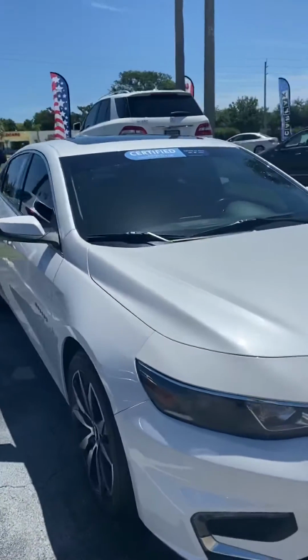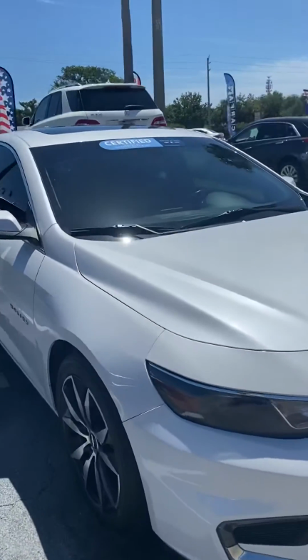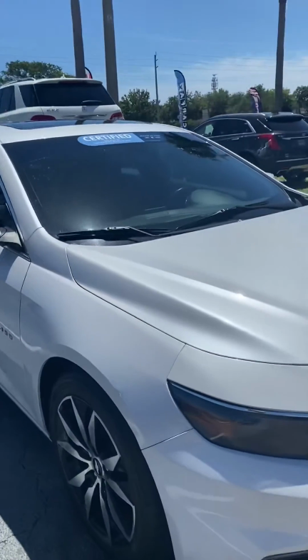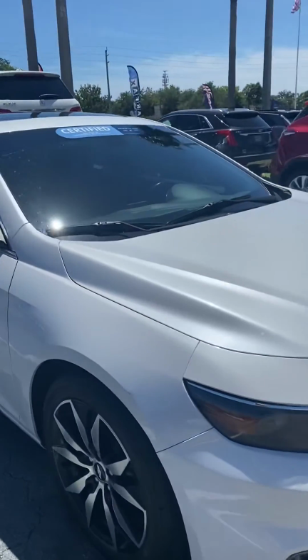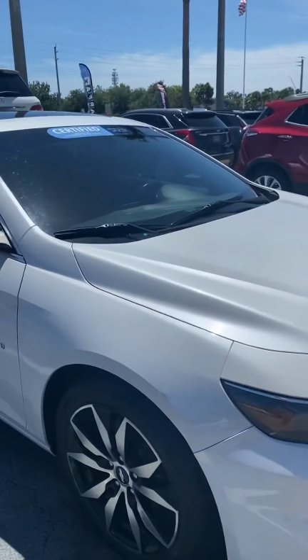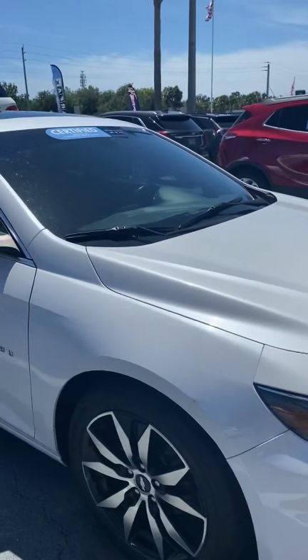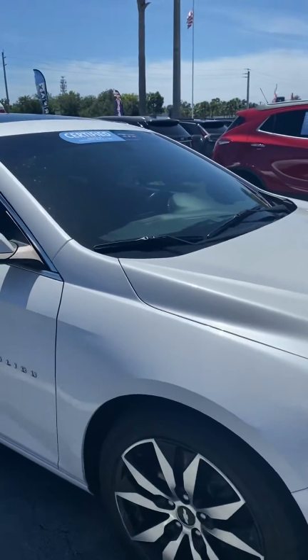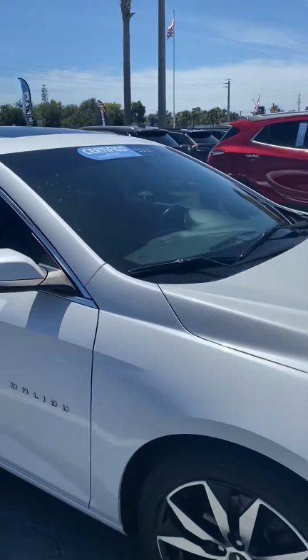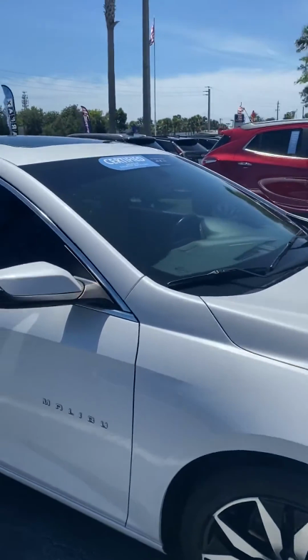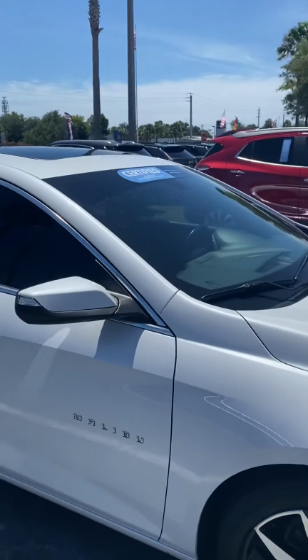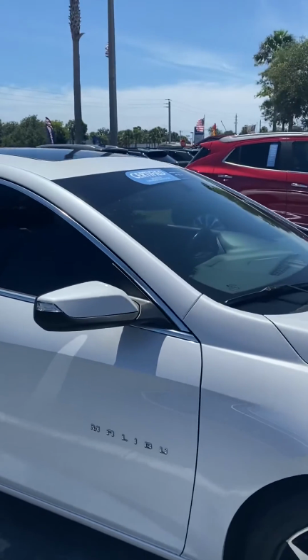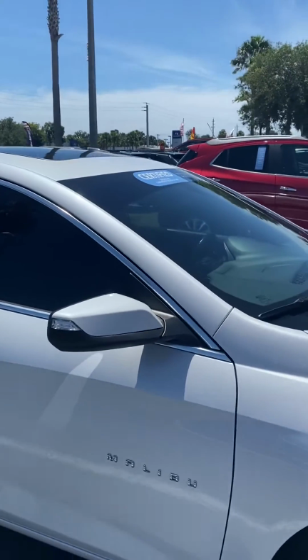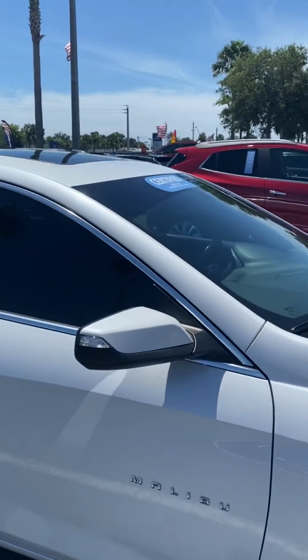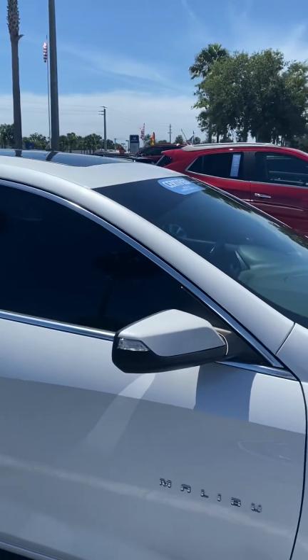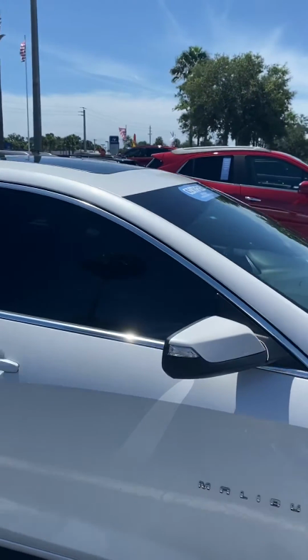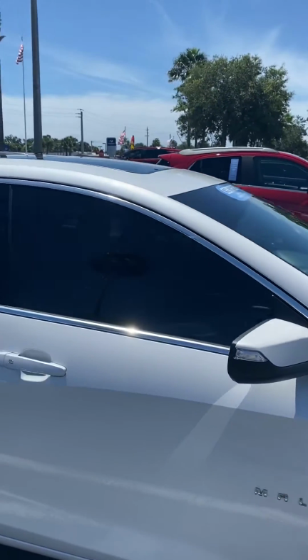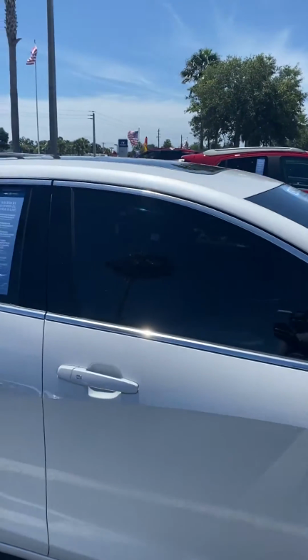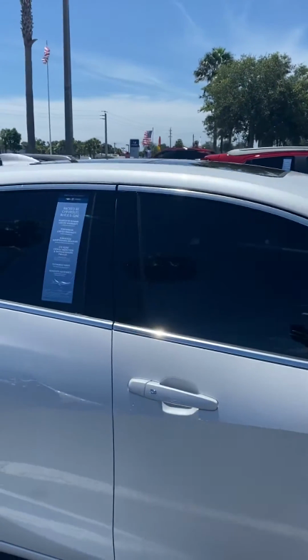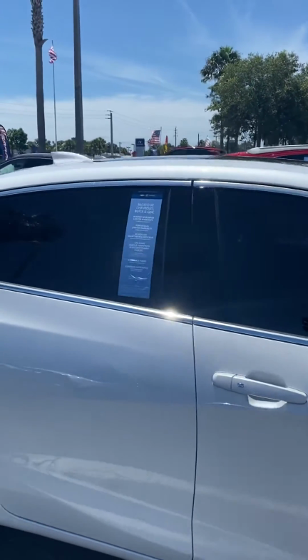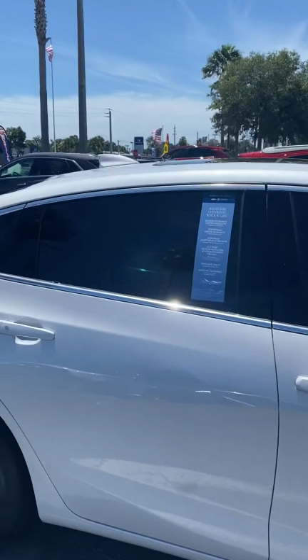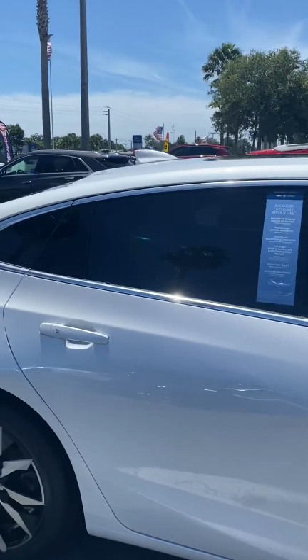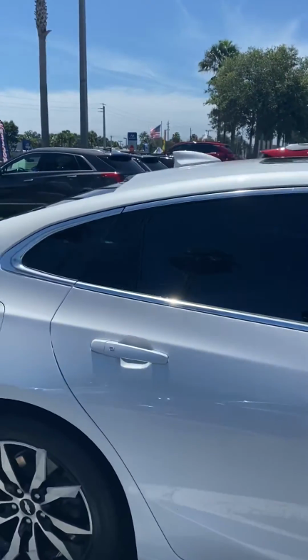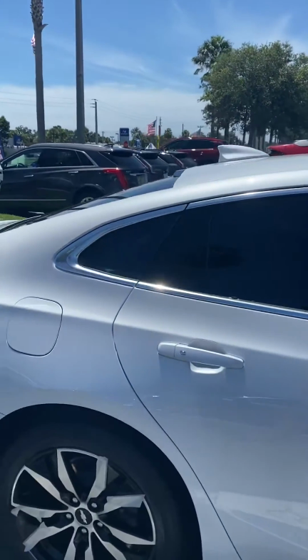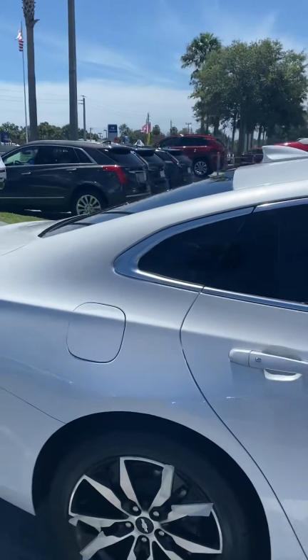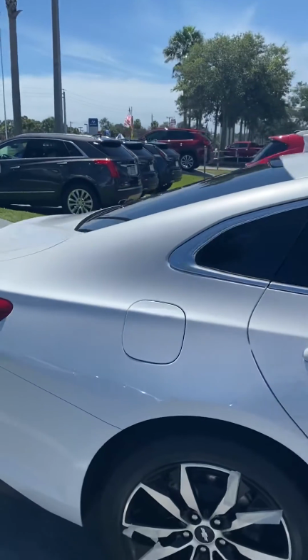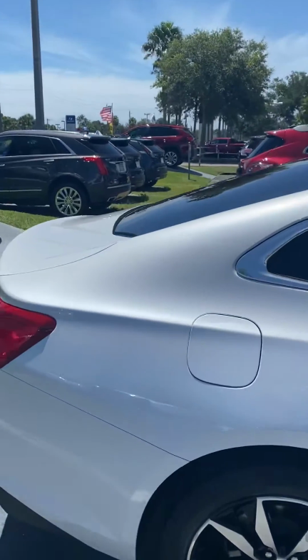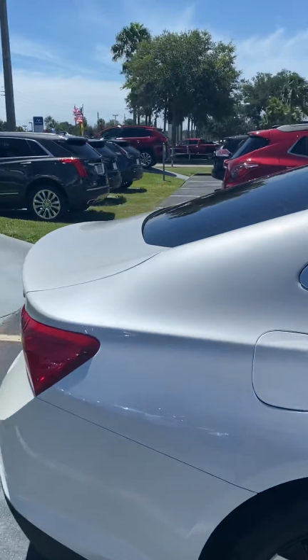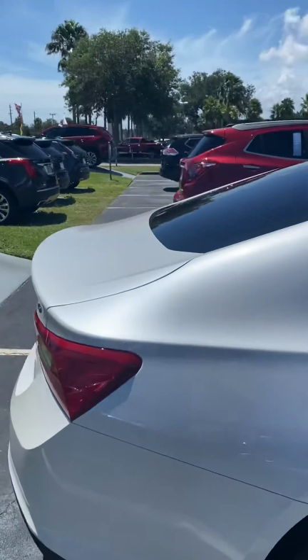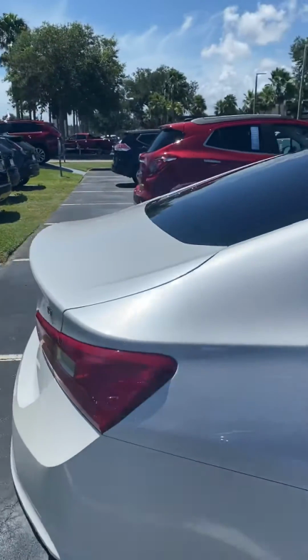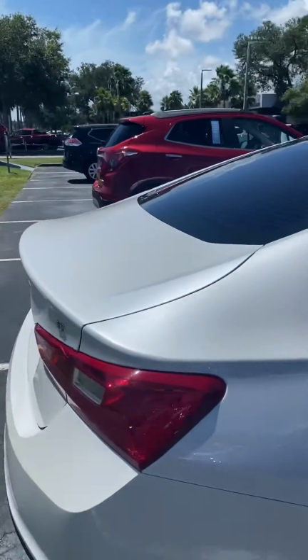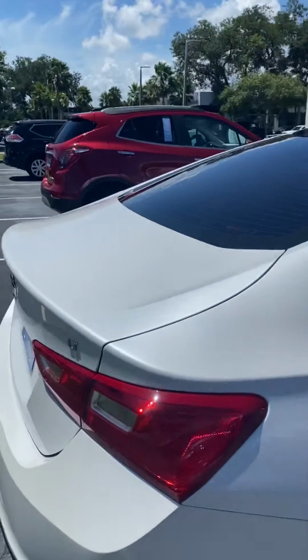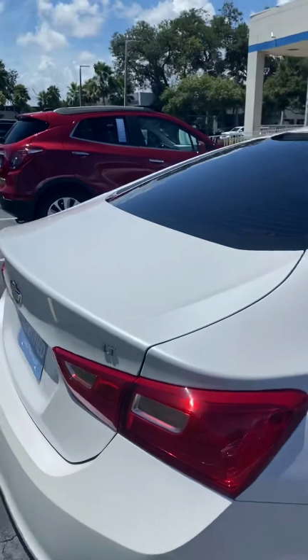It has the 18 inch rims. Just taking you around the vehicle so that you can see it. Very nice vehicle, it's in great shape.